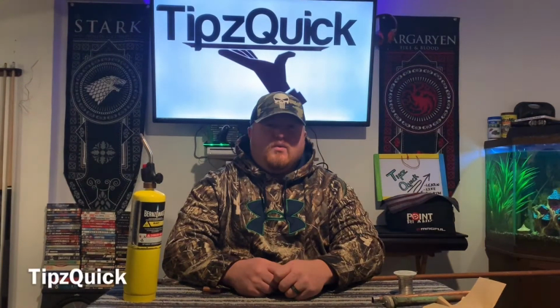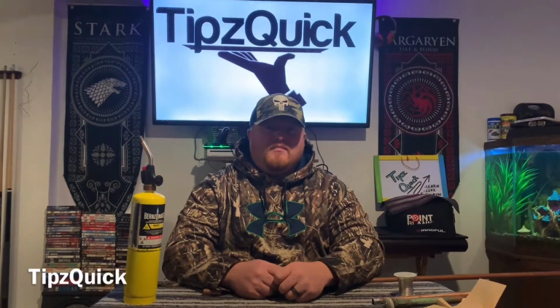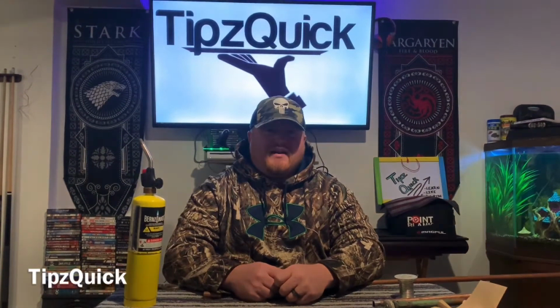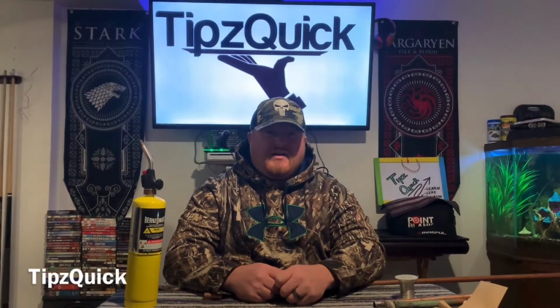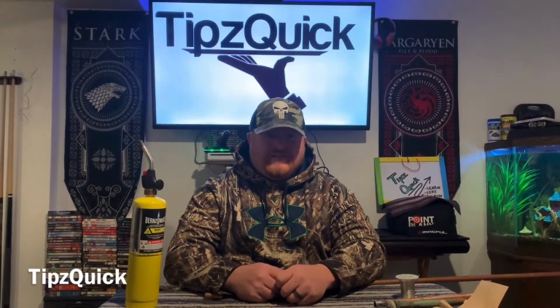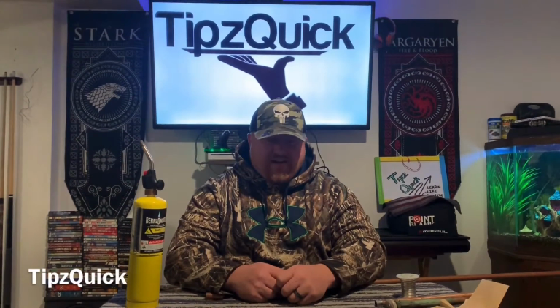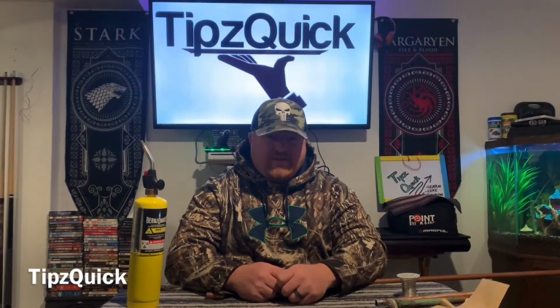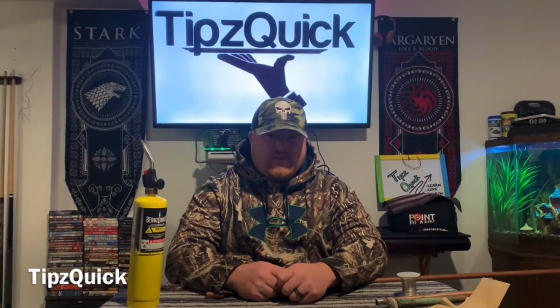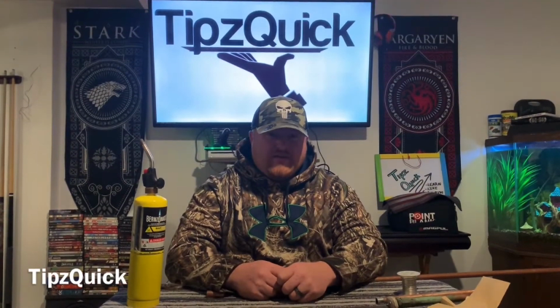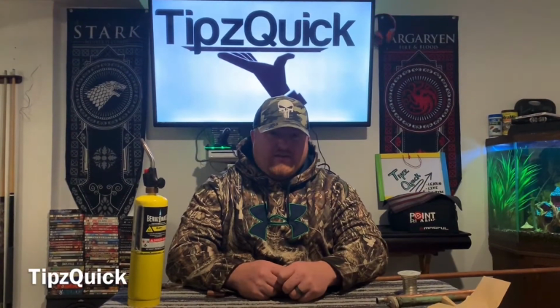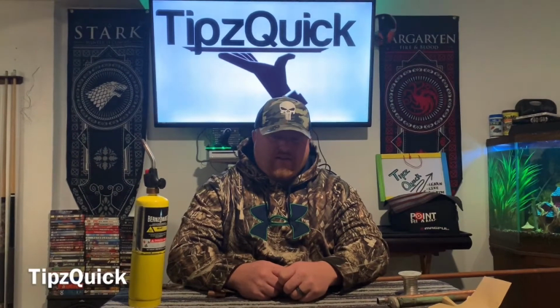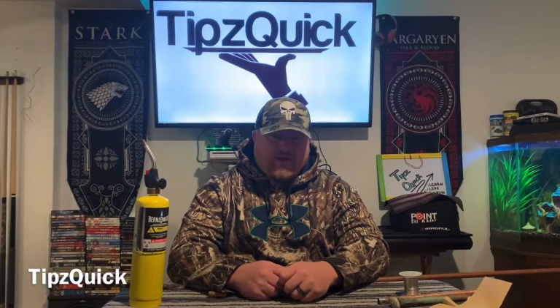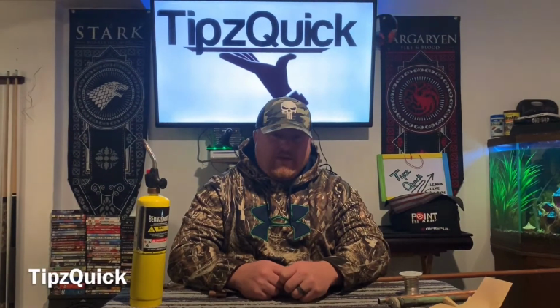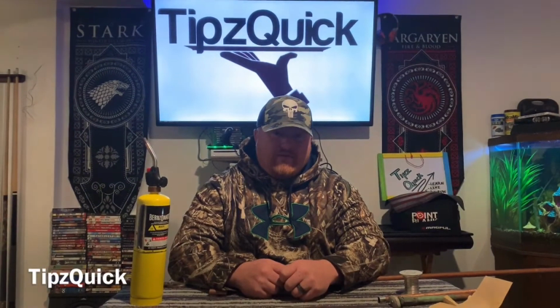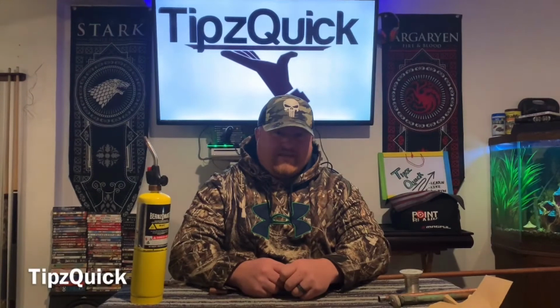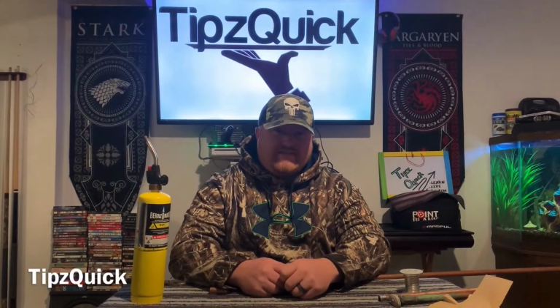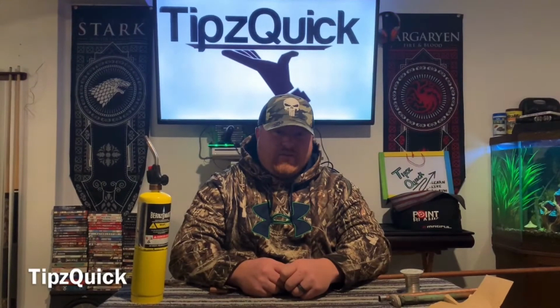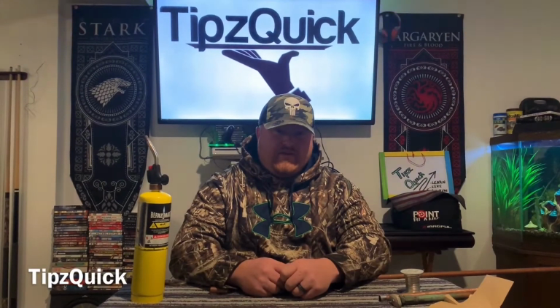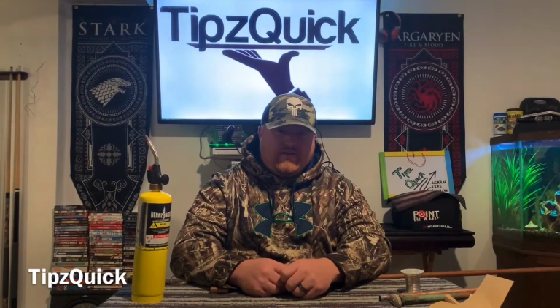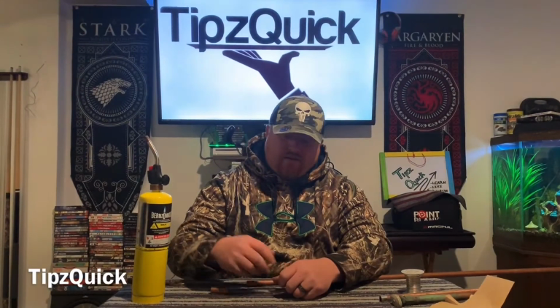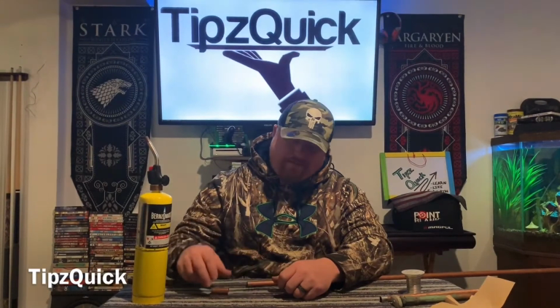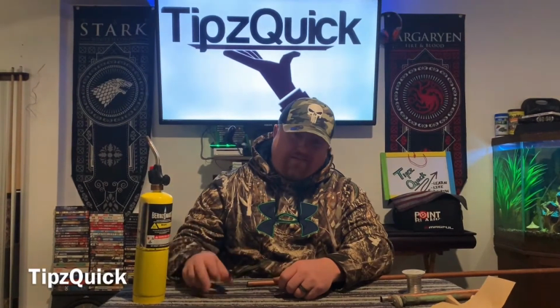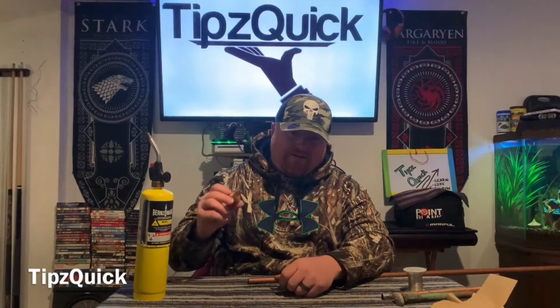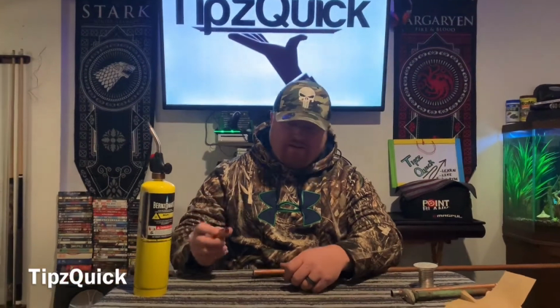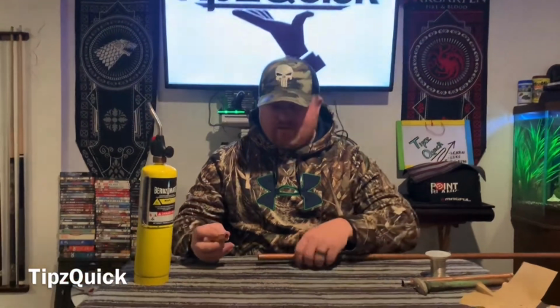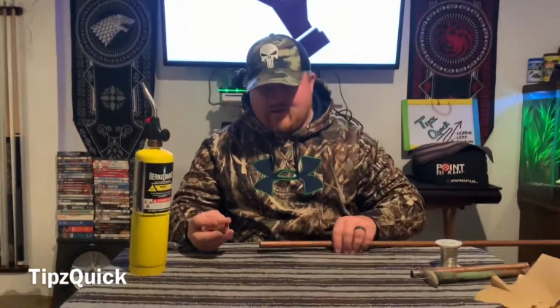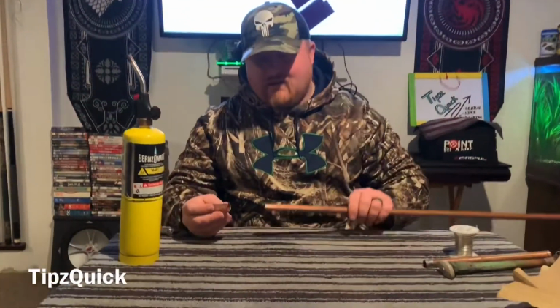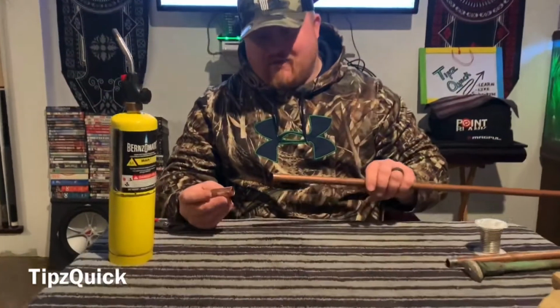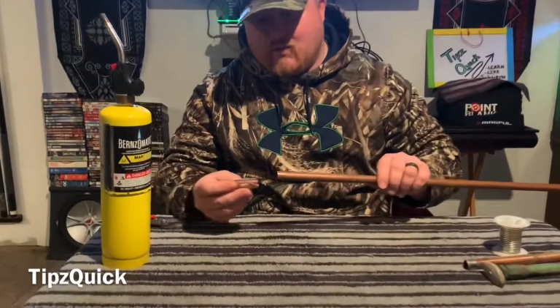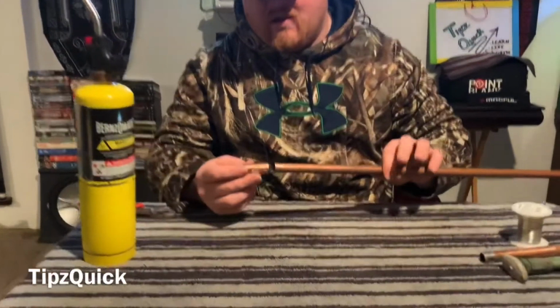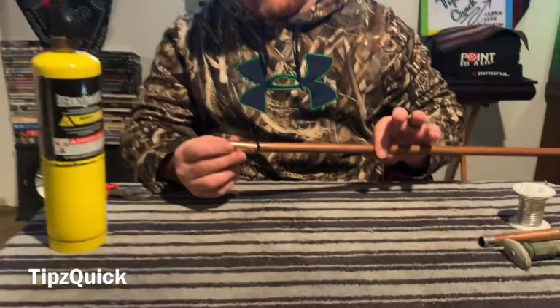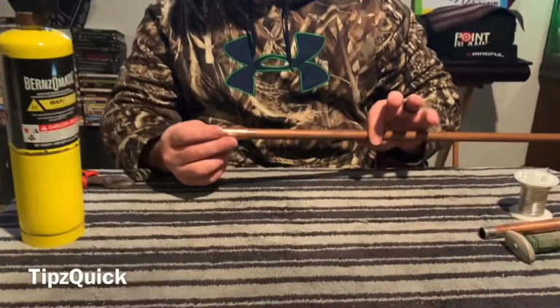Welcome back everybody. This is Jay here with FitClick. Today we're going to be covering the basics of TIG welding. I'm going to get this tee here and TIG weld it on this pipe.